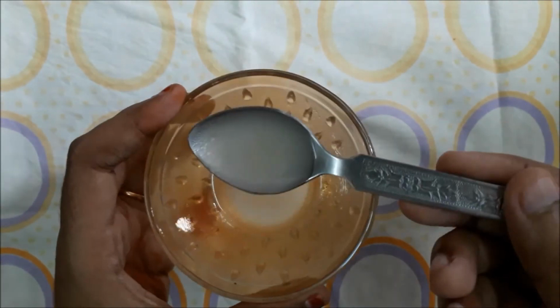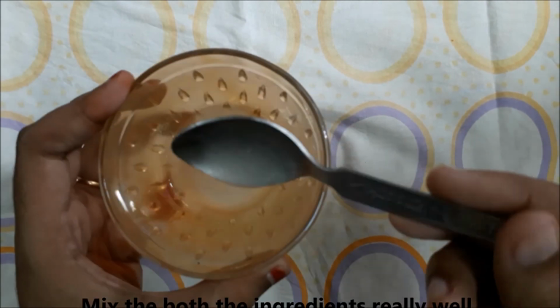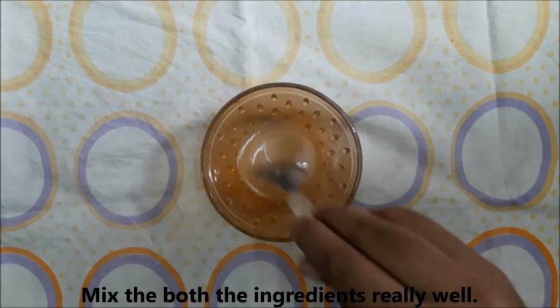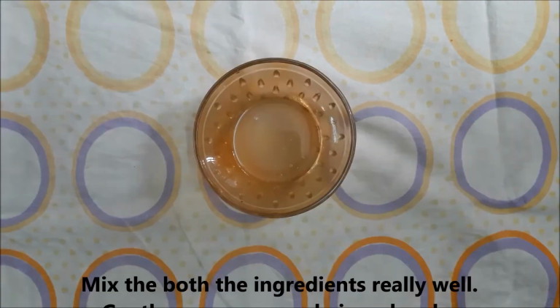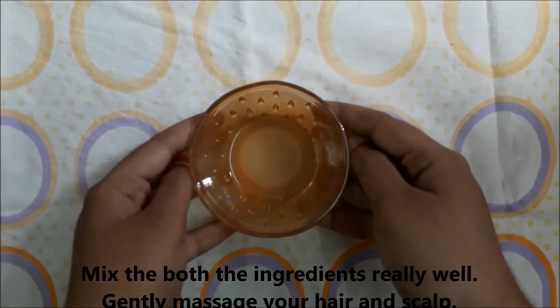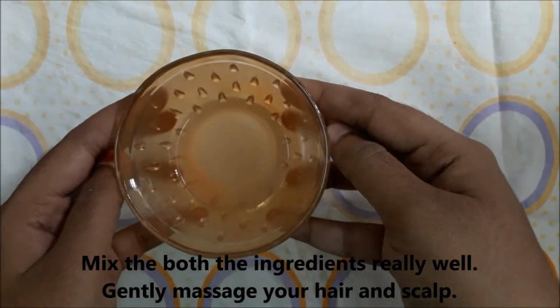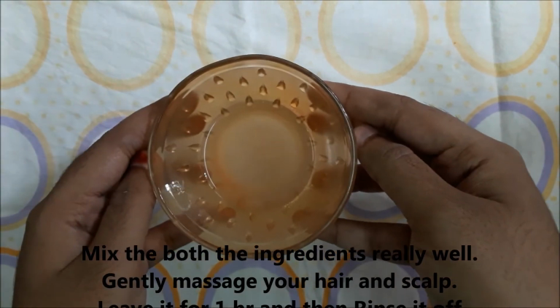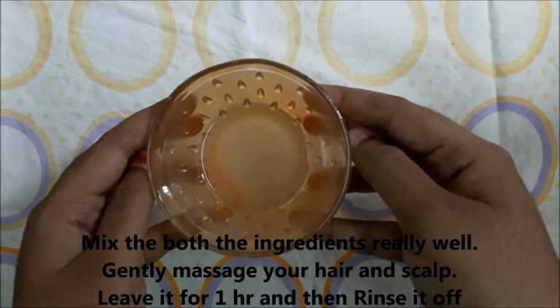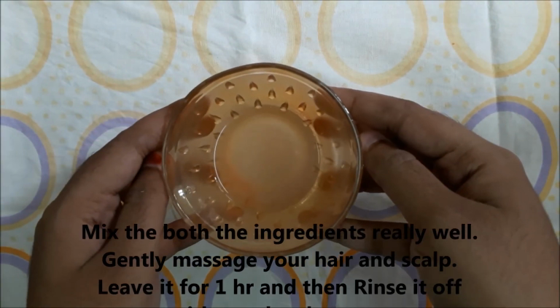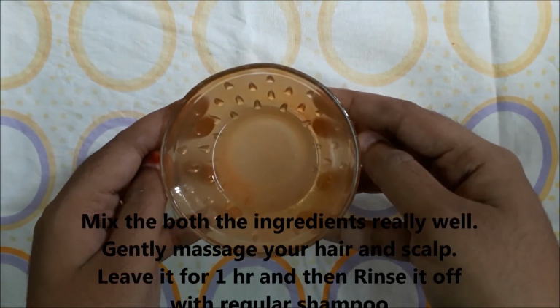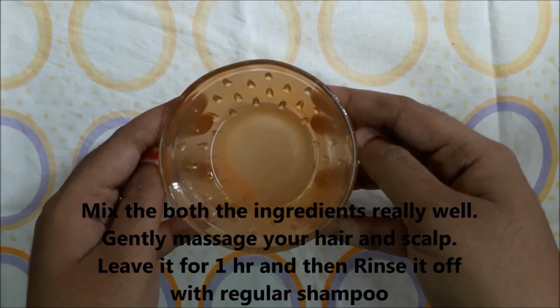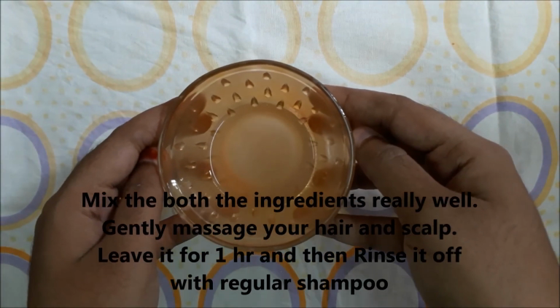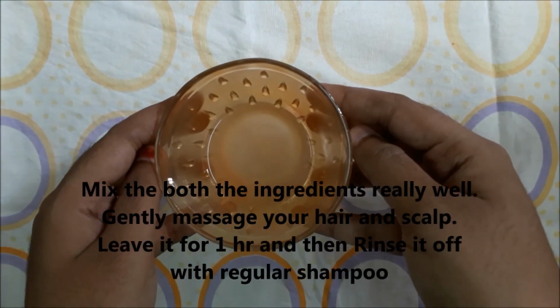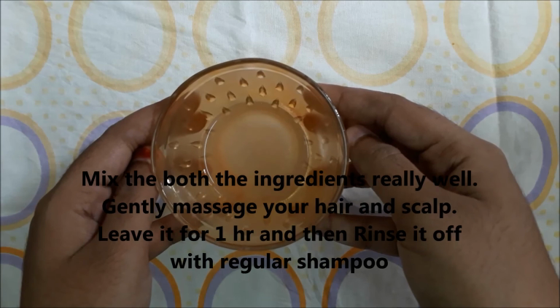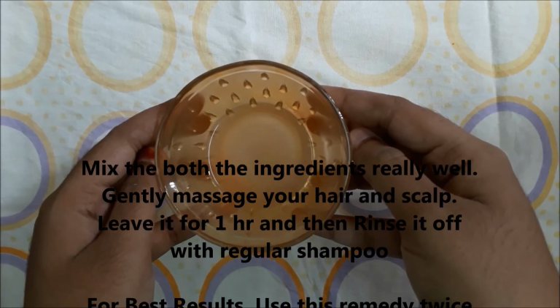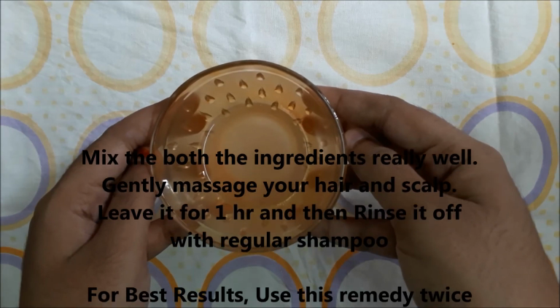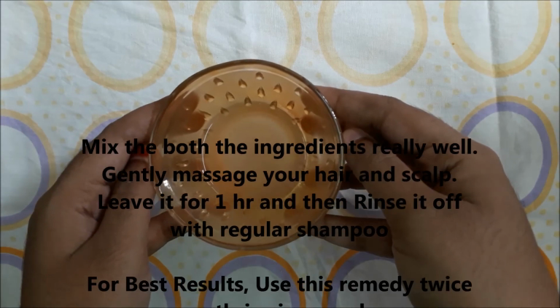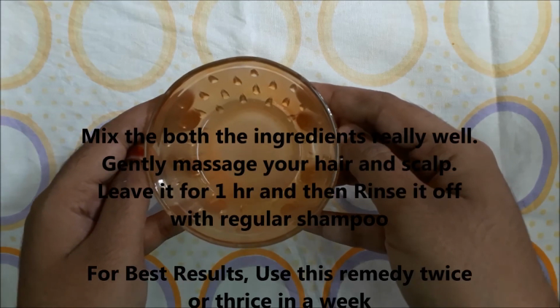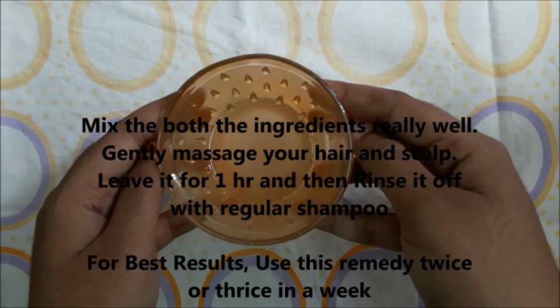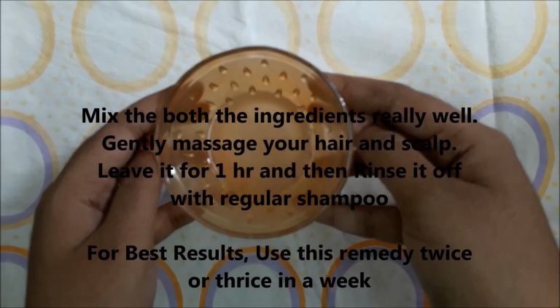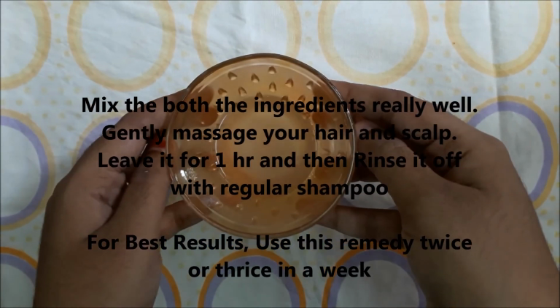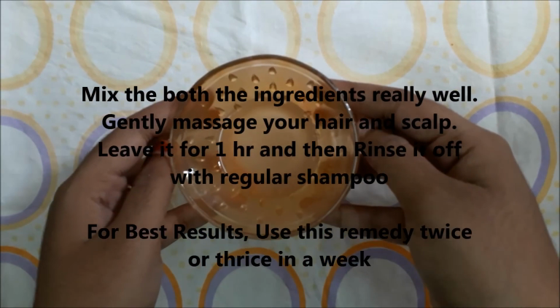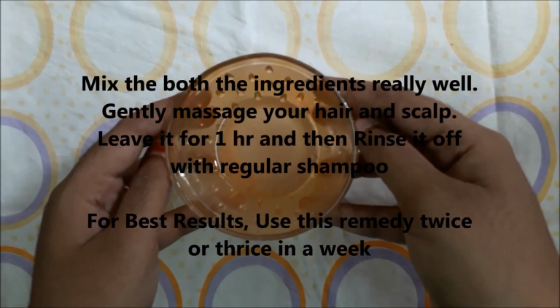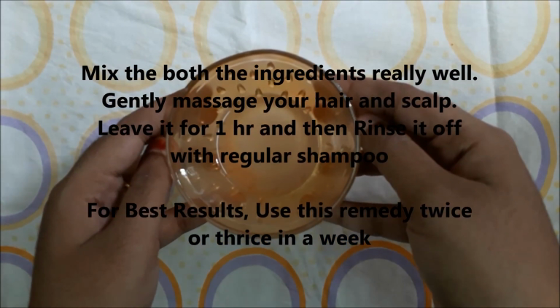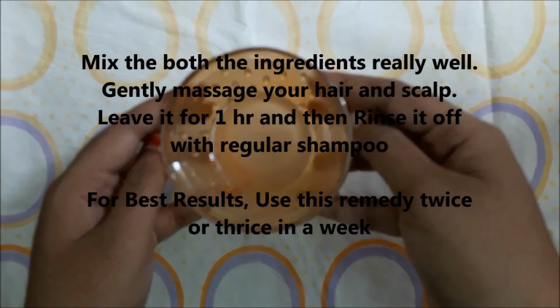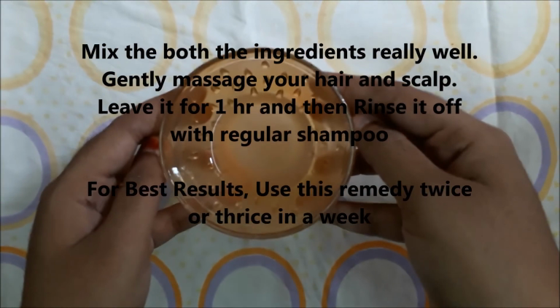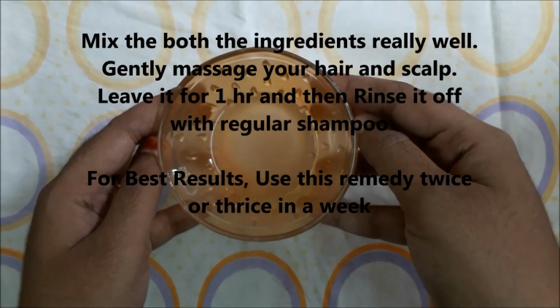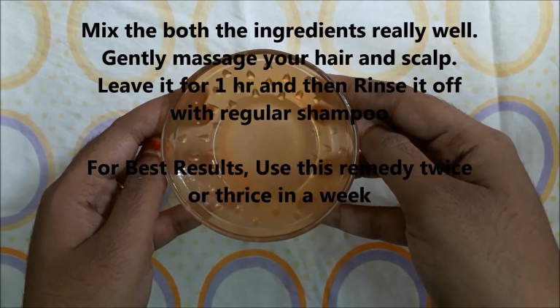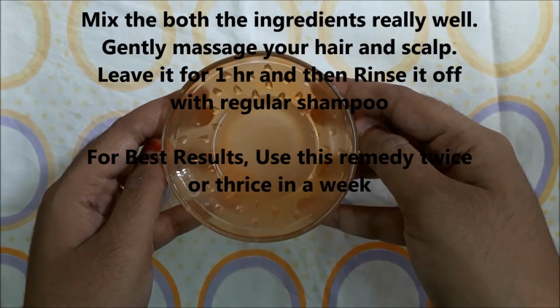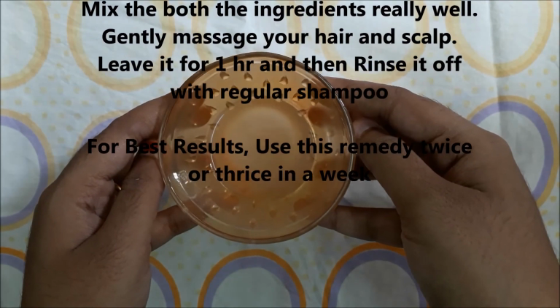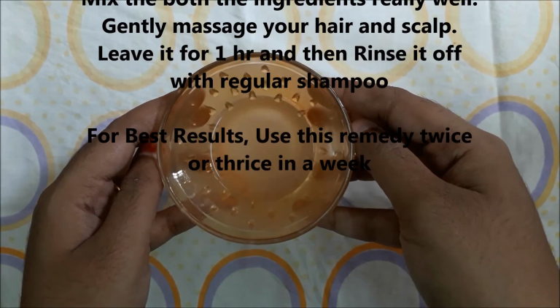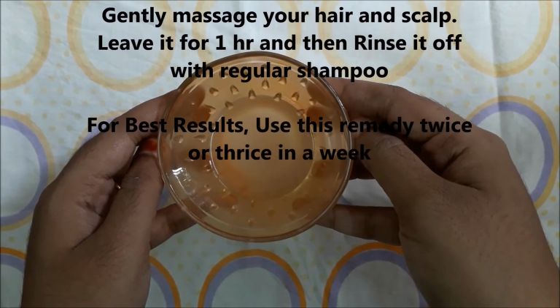Mix both ingredients really well. Gently massage your hair and scalp and leave it on for about one hour, then rinse it off with regular shampoo. For best results, use this hair mask twice or thrice in a week.